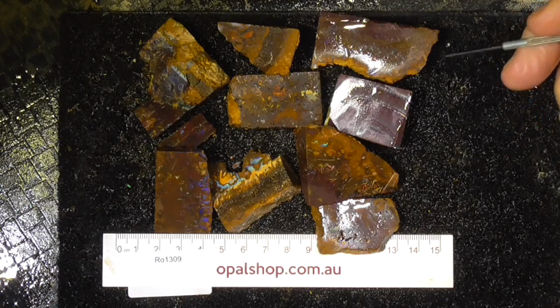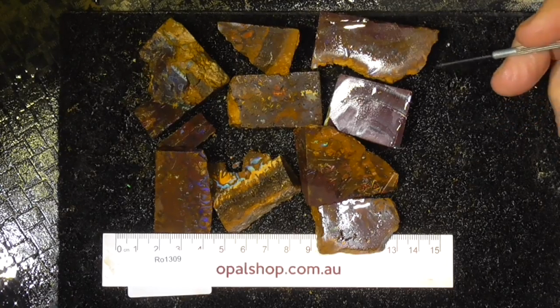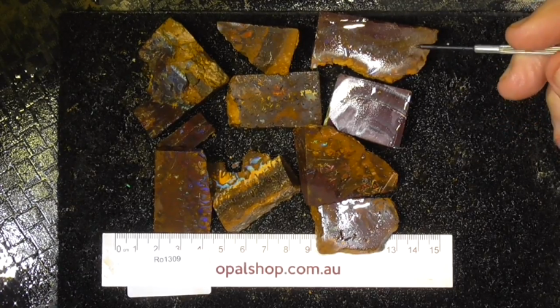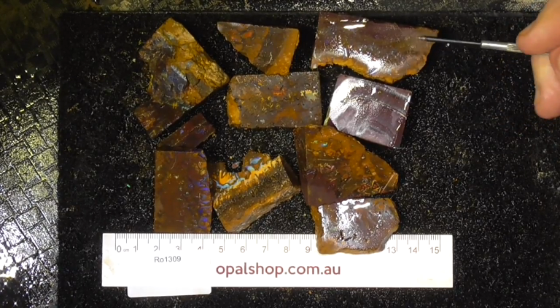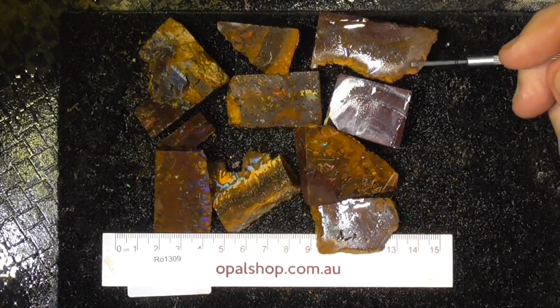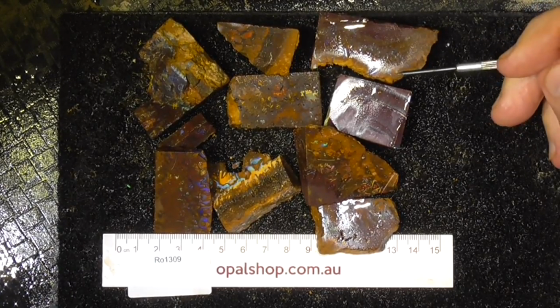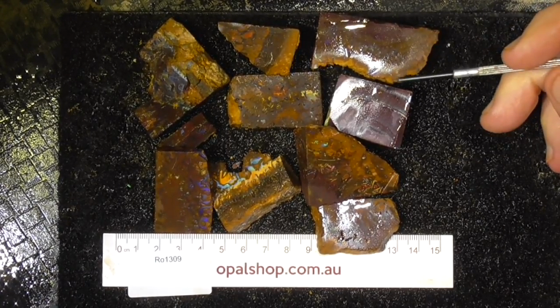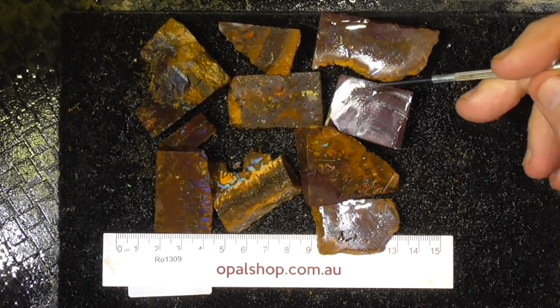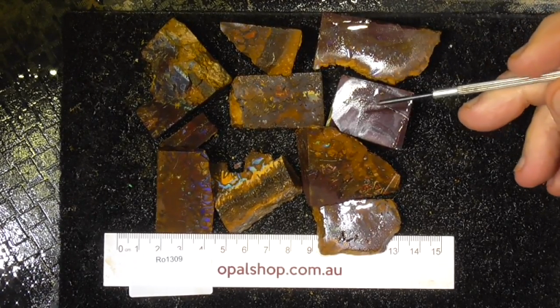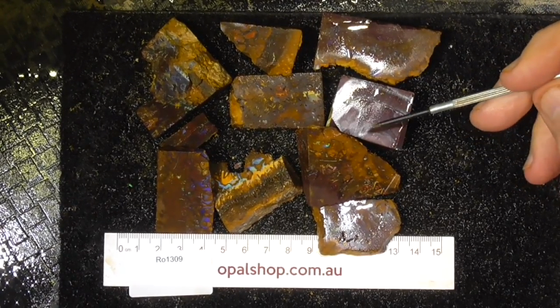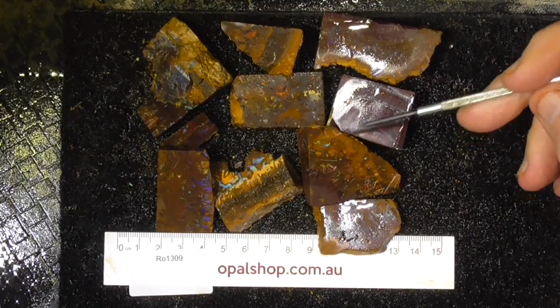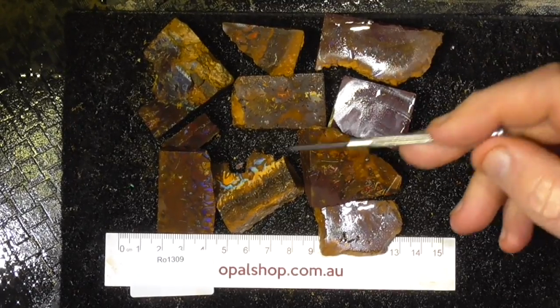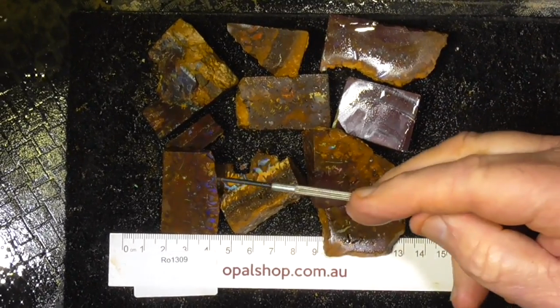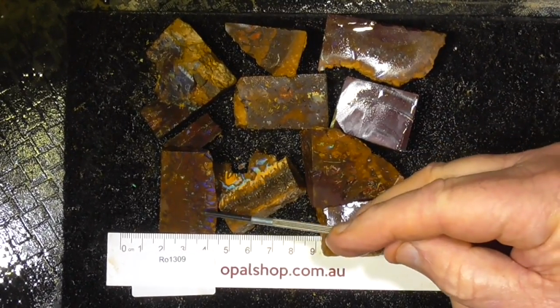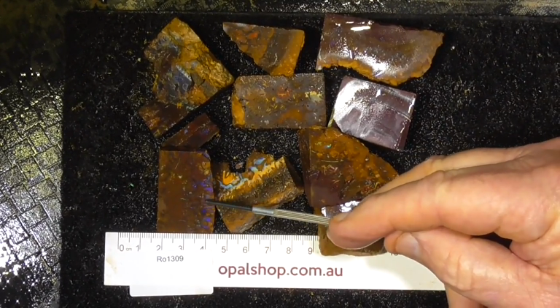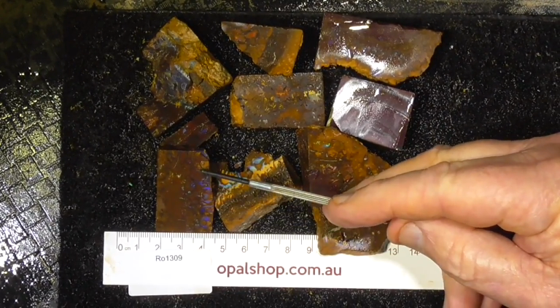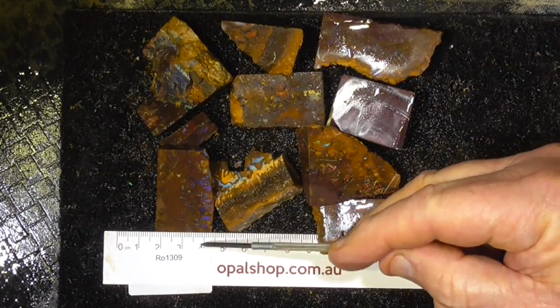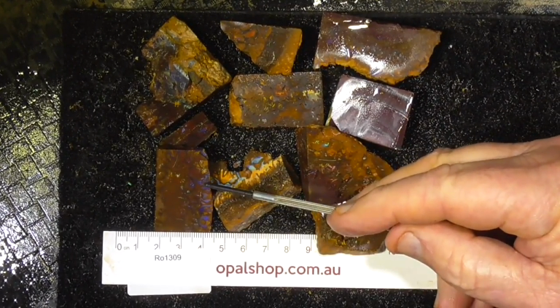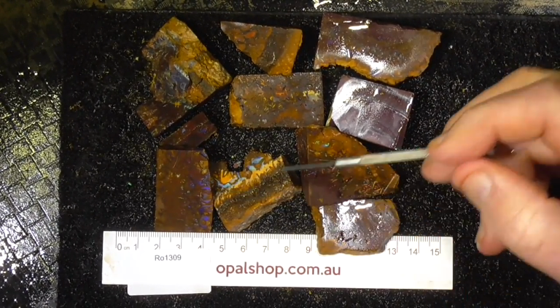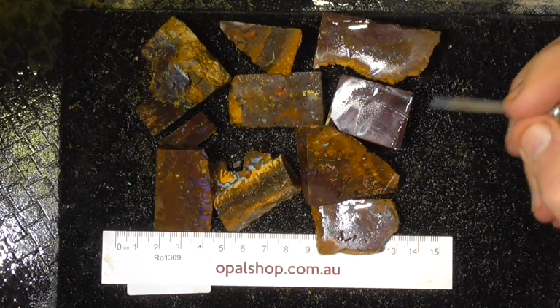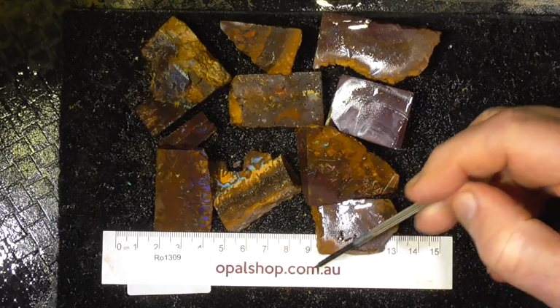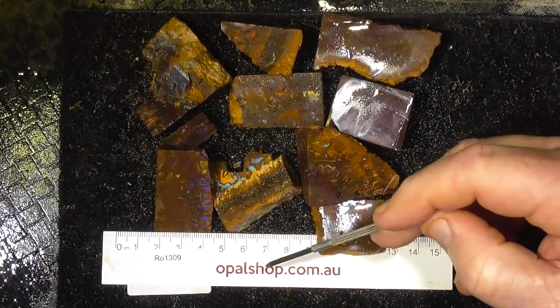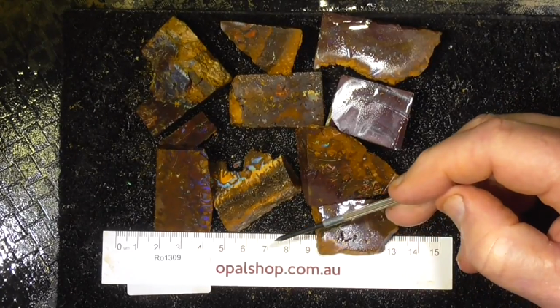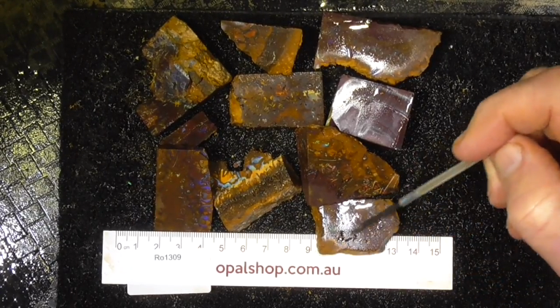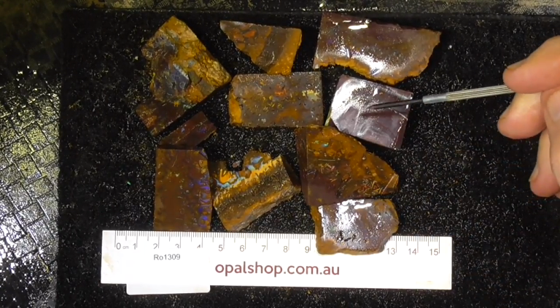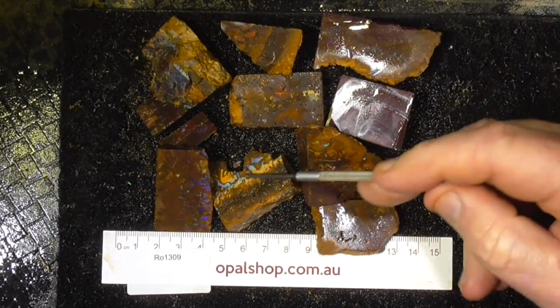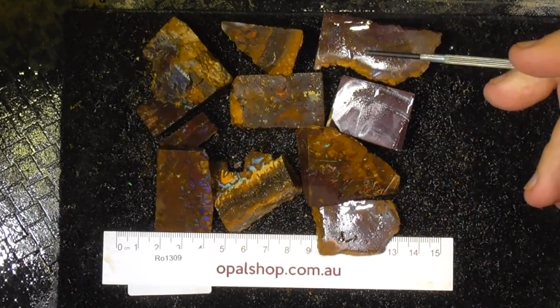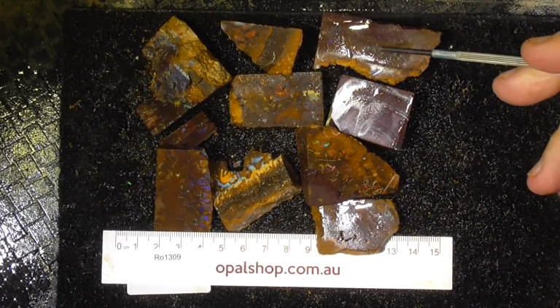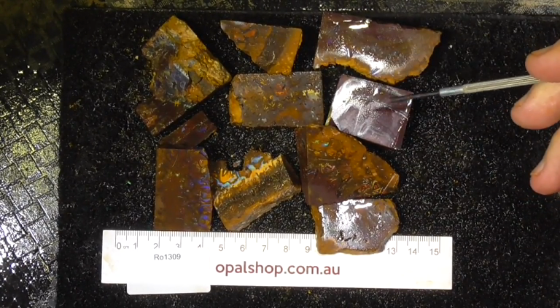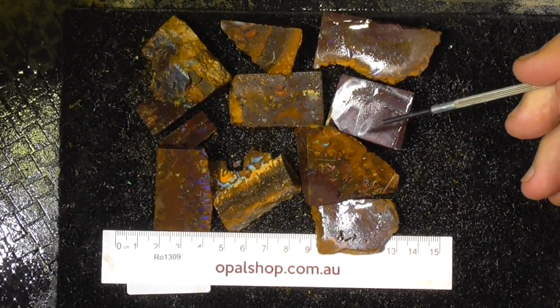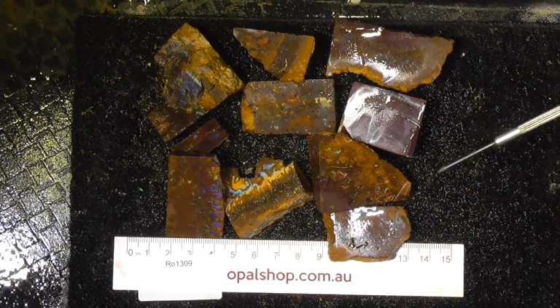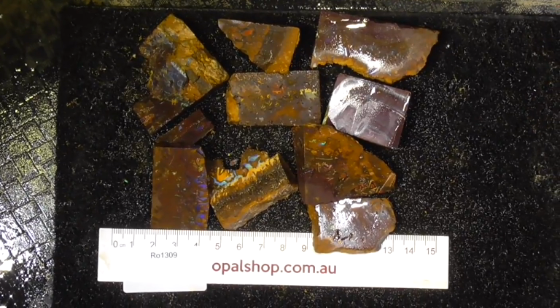Here's a few pieces of boulder opal from central Queensland, actually from the Choroid area, with a lovely marbling effect that you get in the stones. The rules are in millimetres and the material's been wetted, that's why it's showing this white gloss.